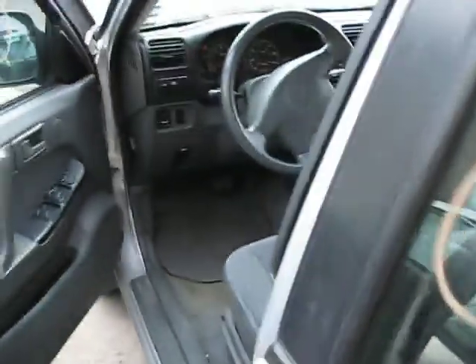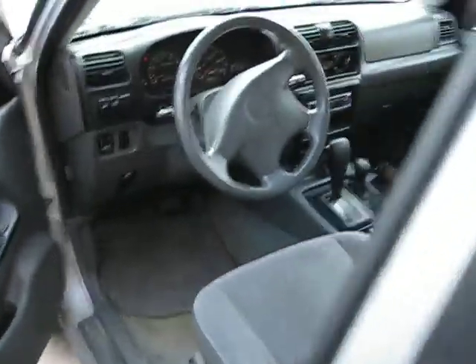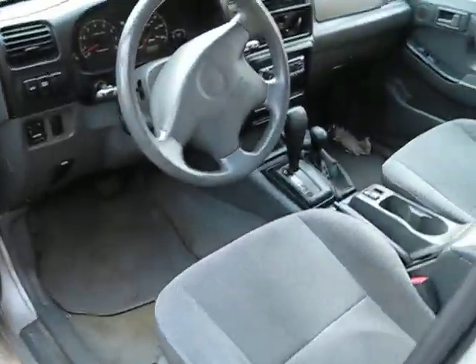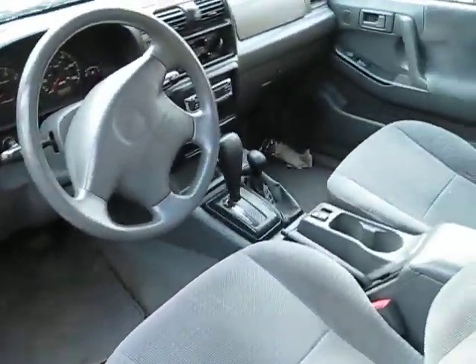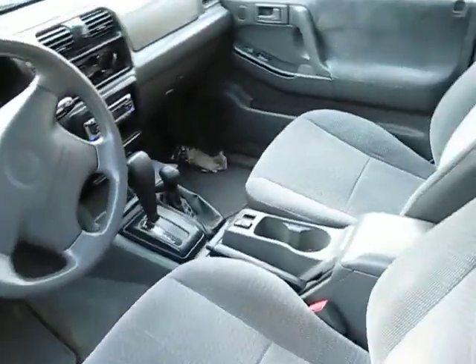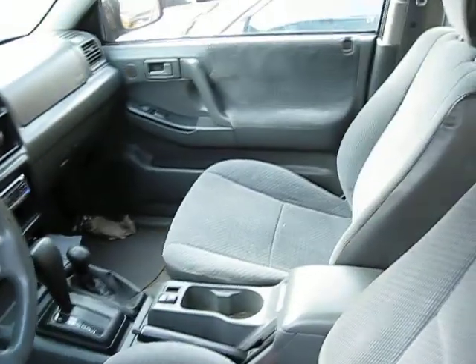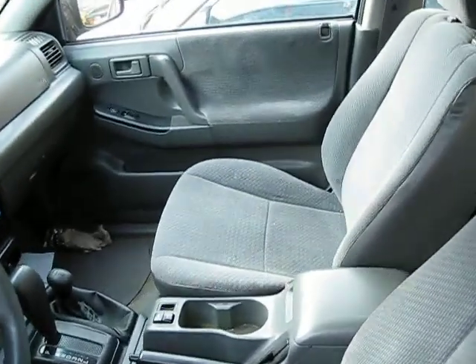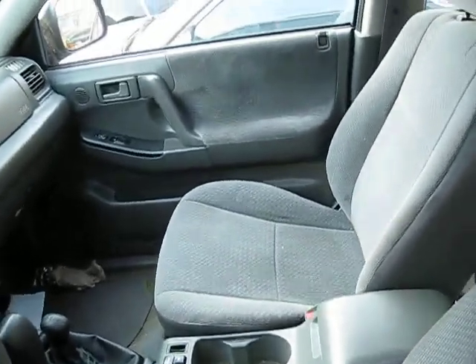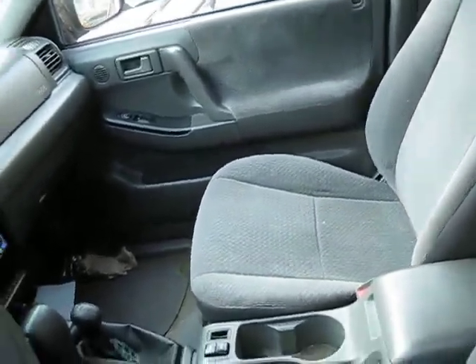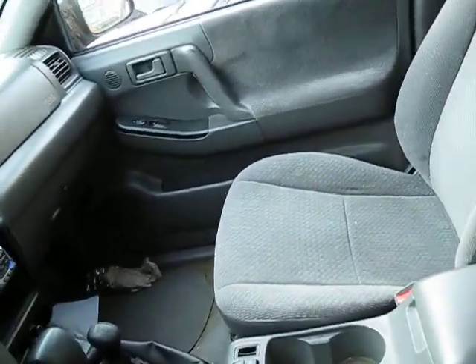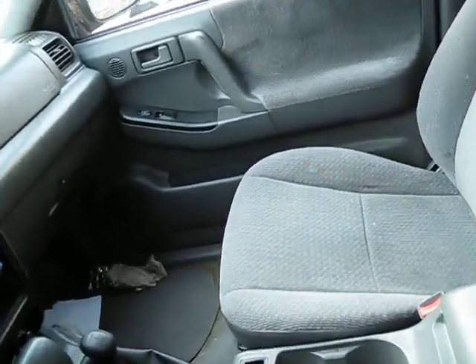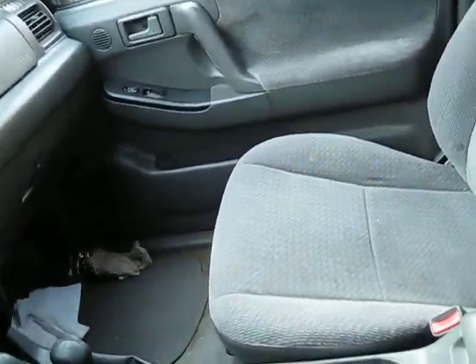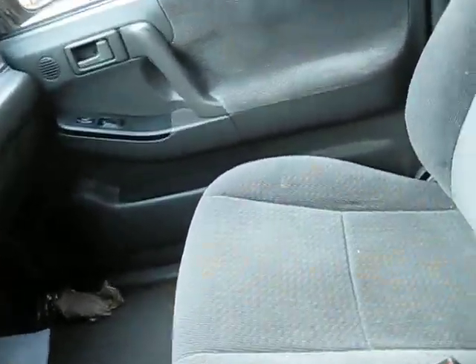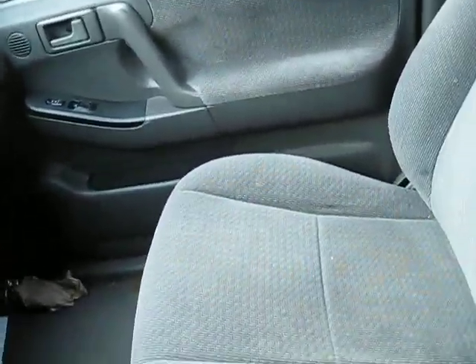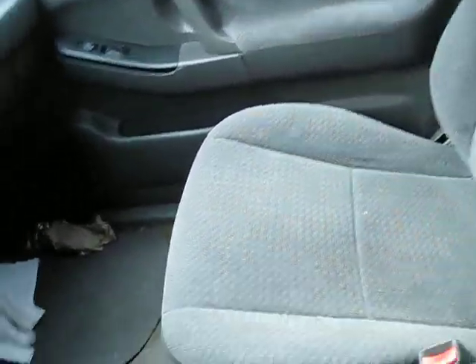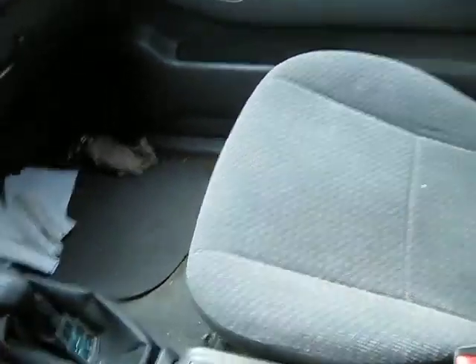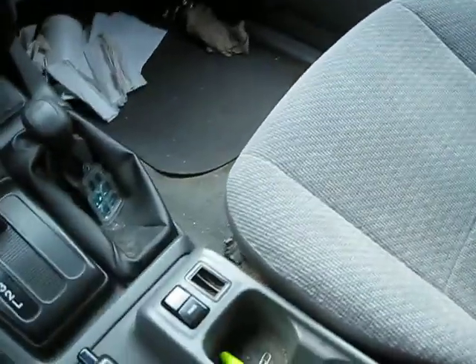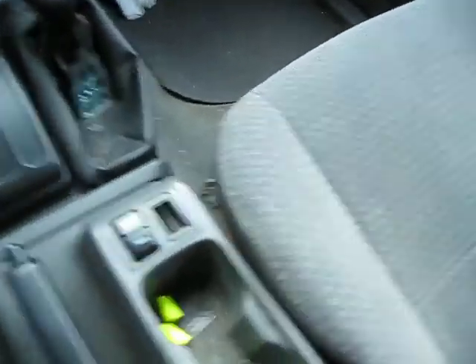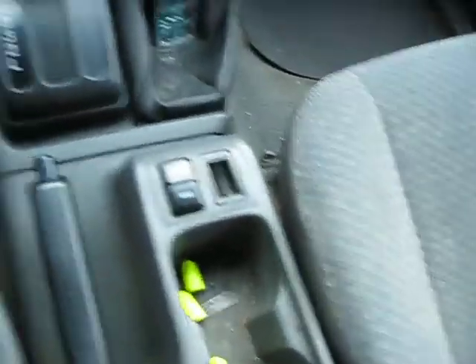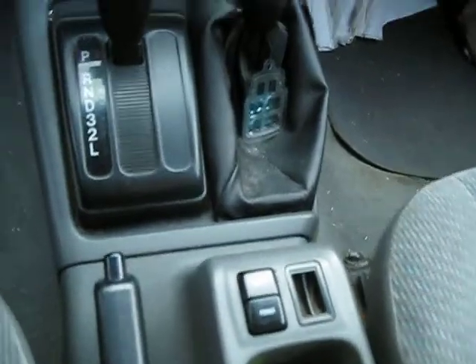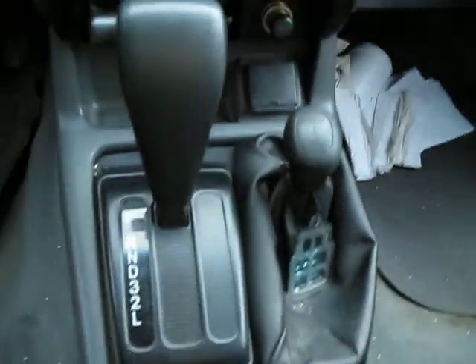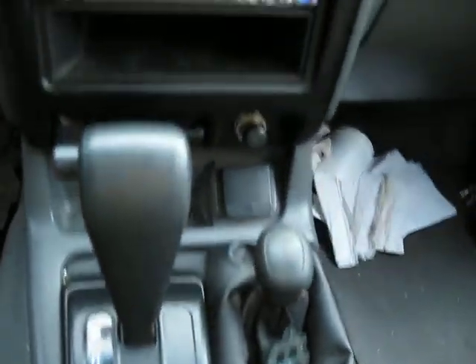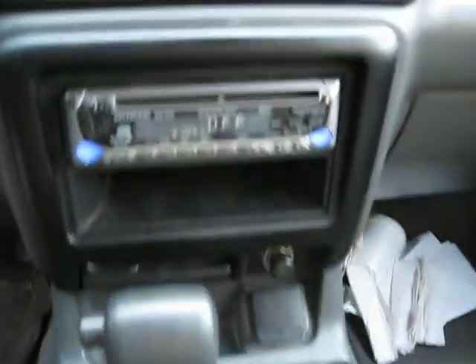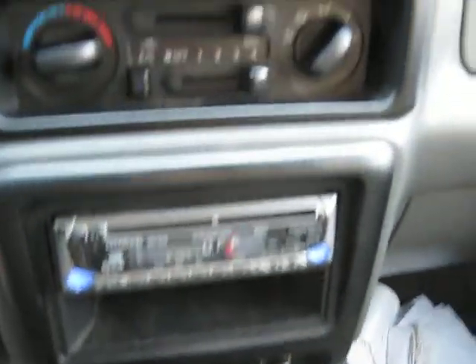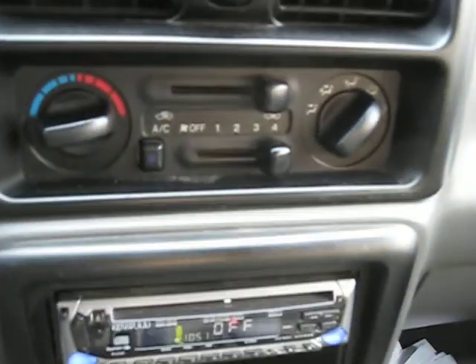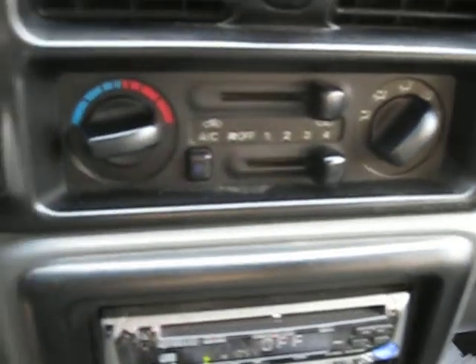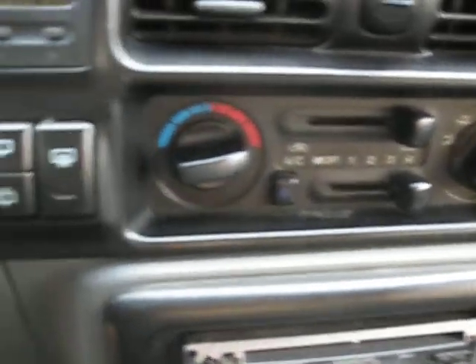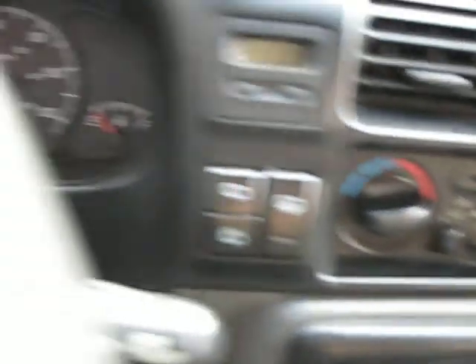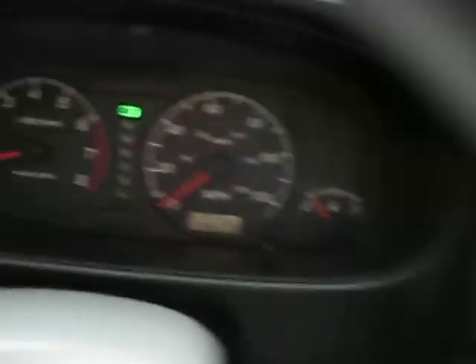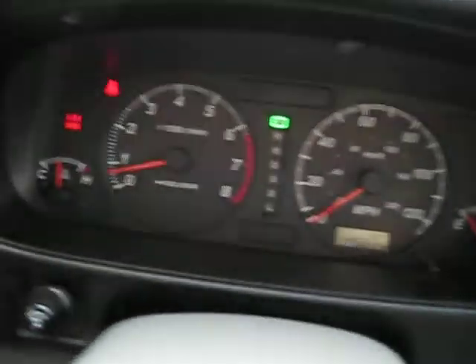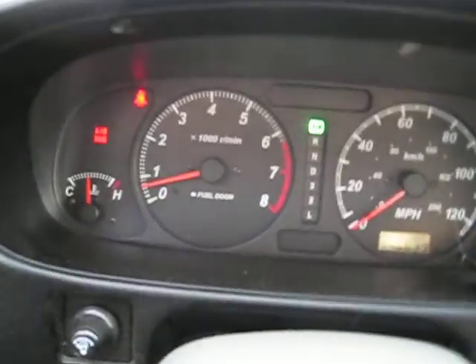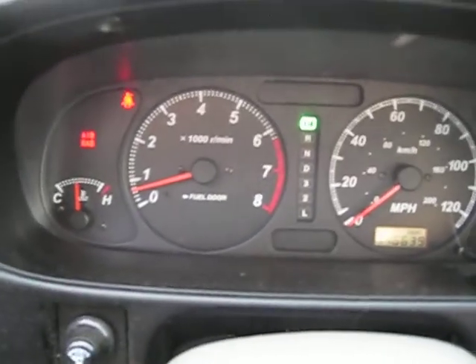It has a very nice gray cloth interior. The four door panels are also in excellent shape. It has standard climate control and a factory tachometer.